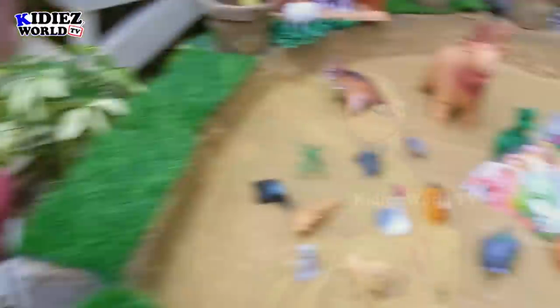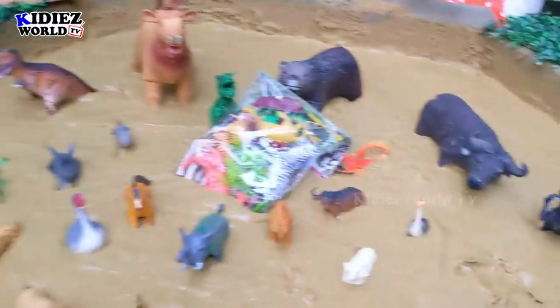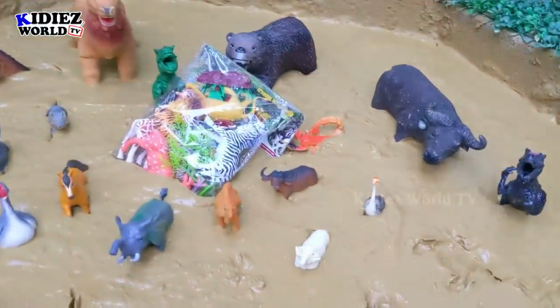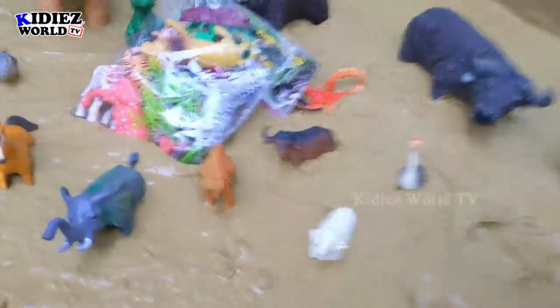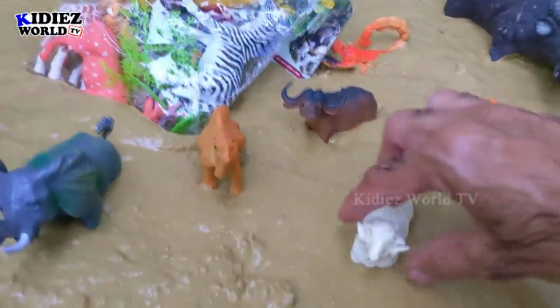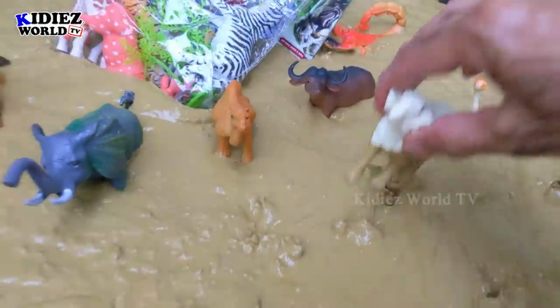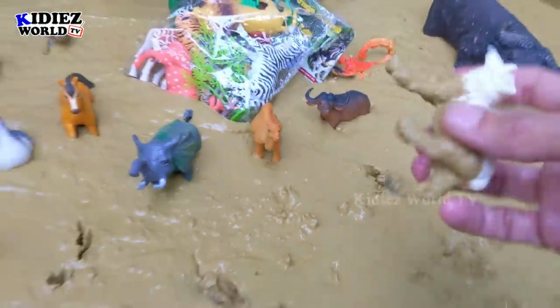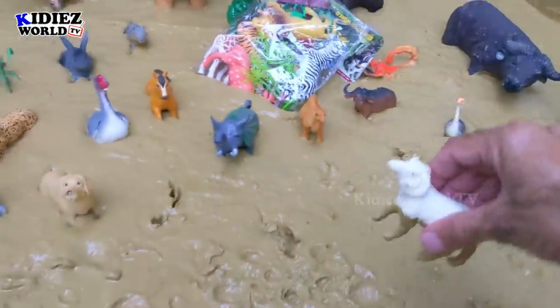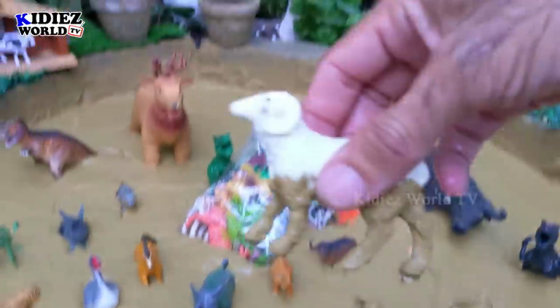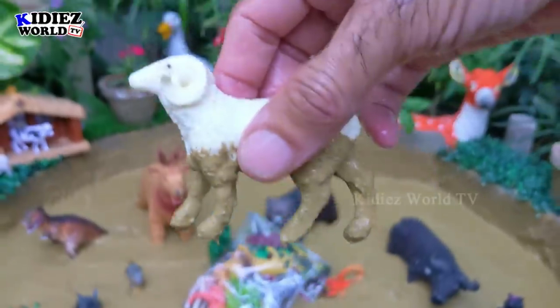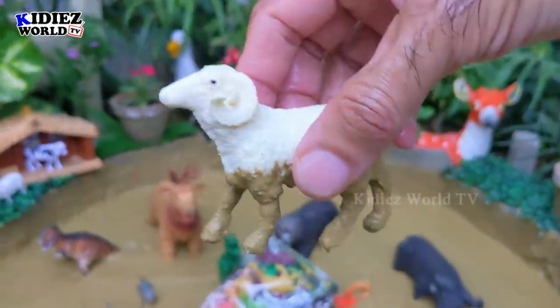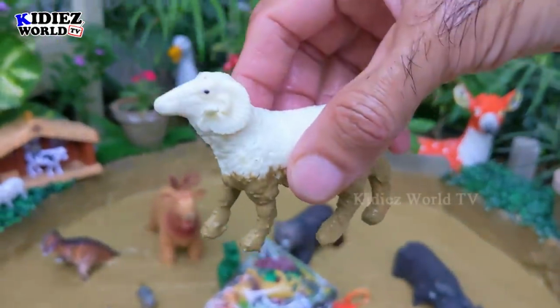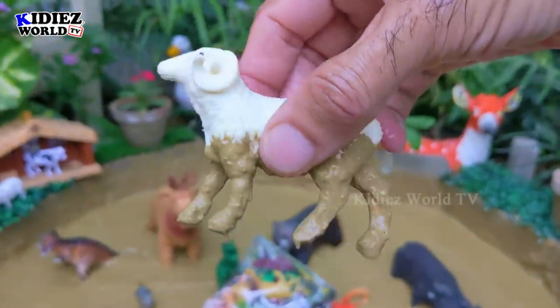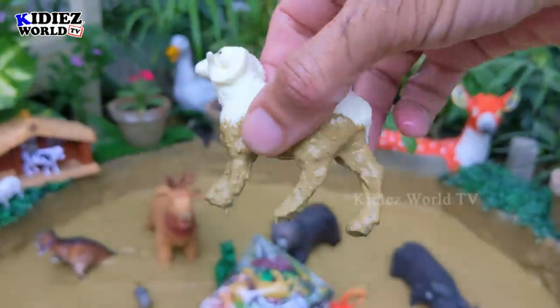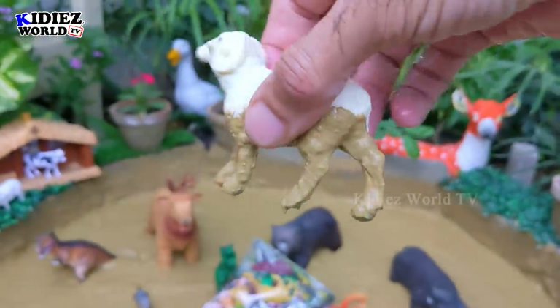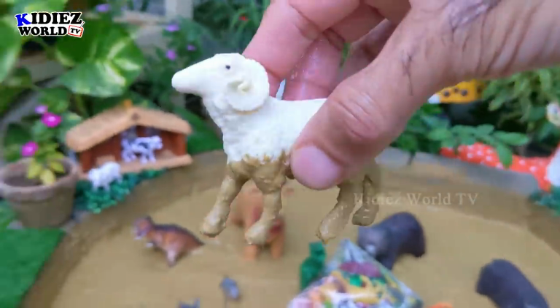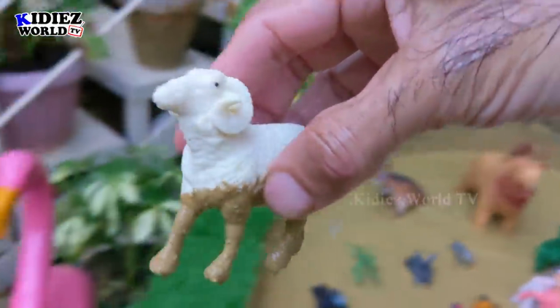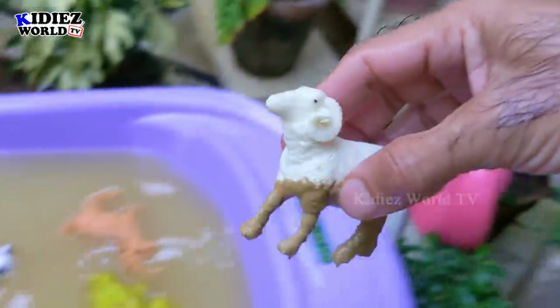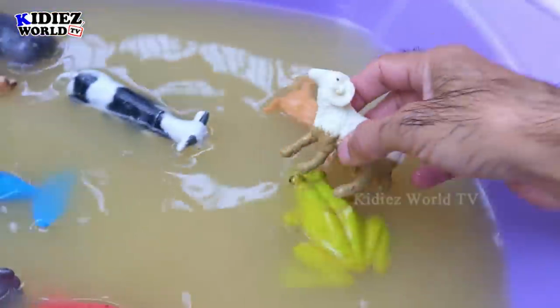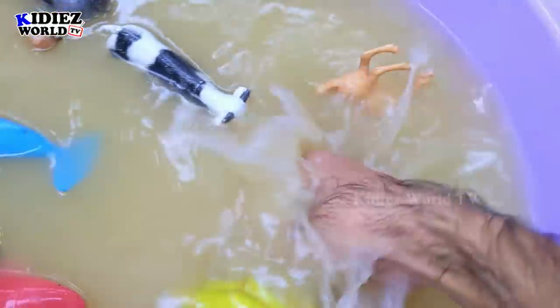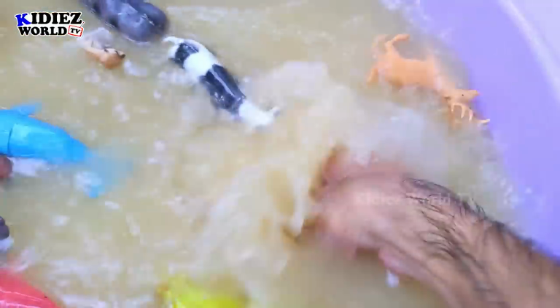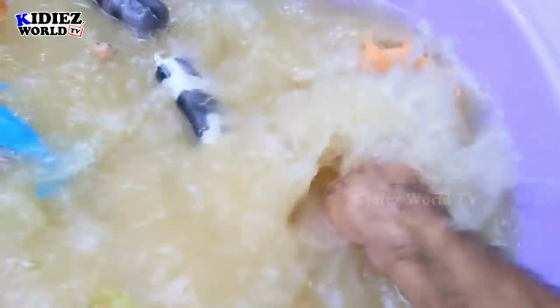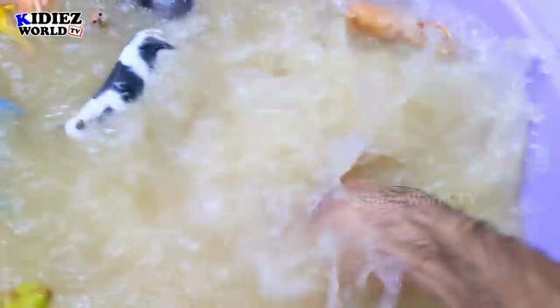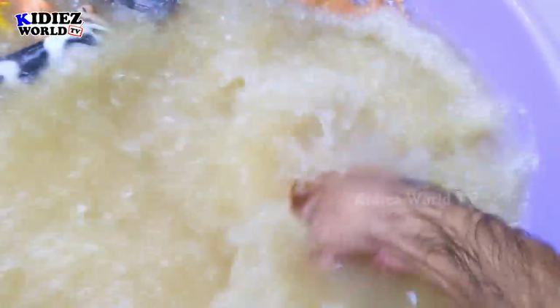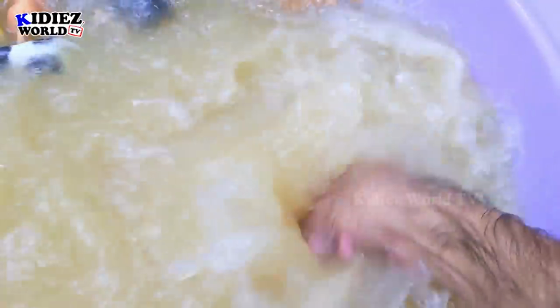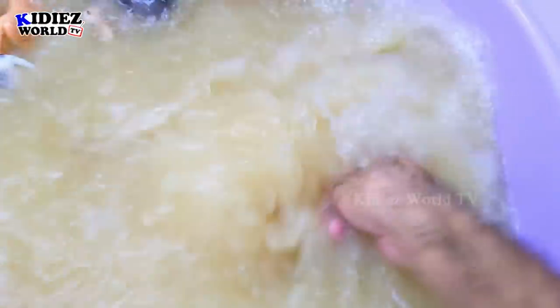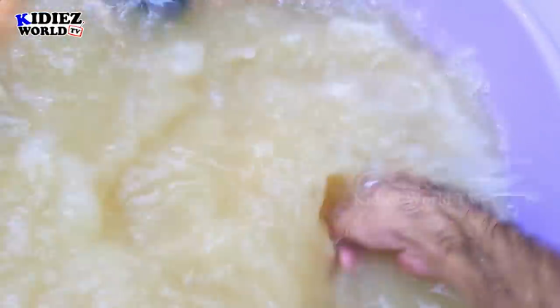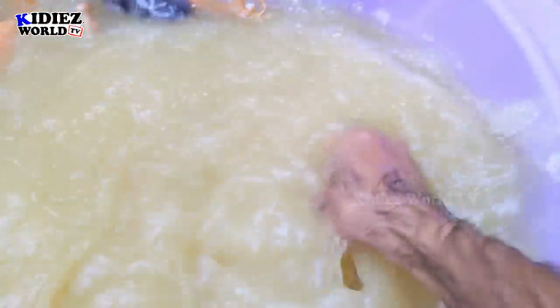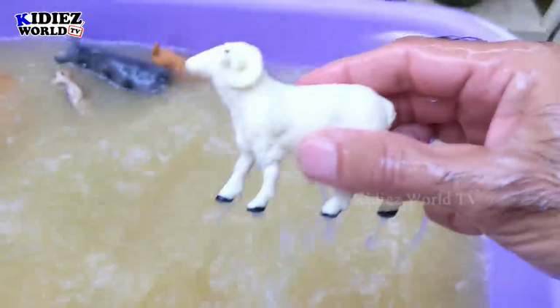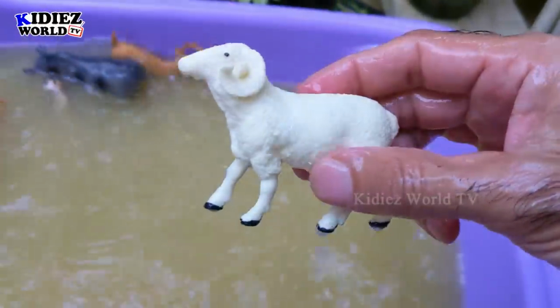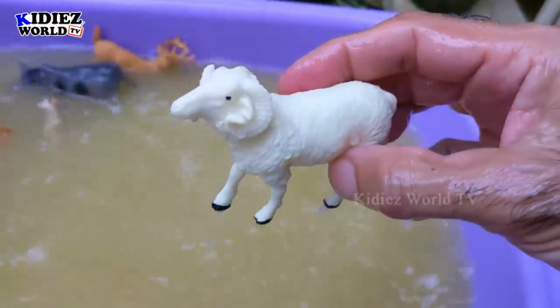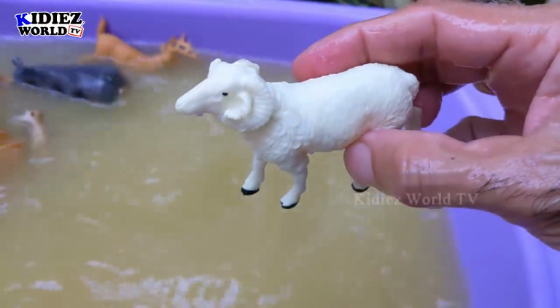The next one we have is sheep. There are different kinds of sheep and this sheep is very unique. Sheep are basically farm animals but they also exist in wild environments as well. Sheep!